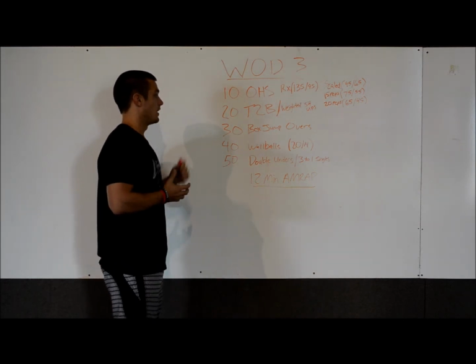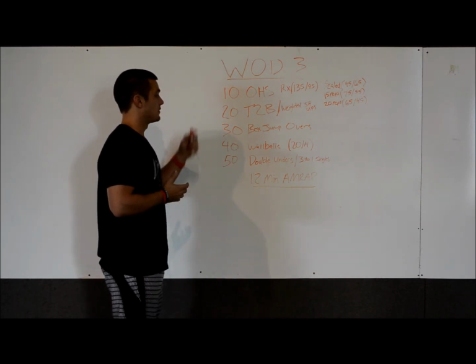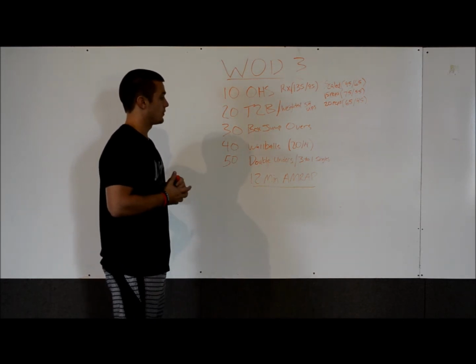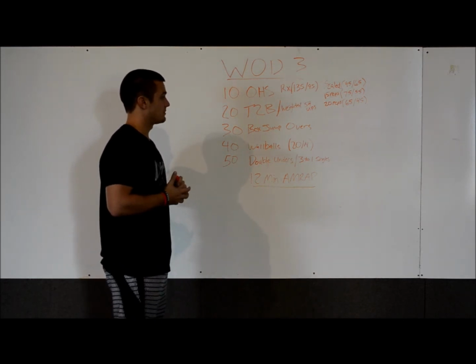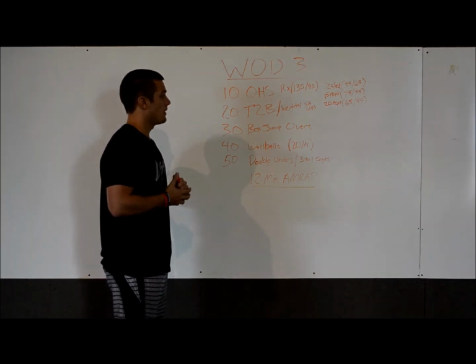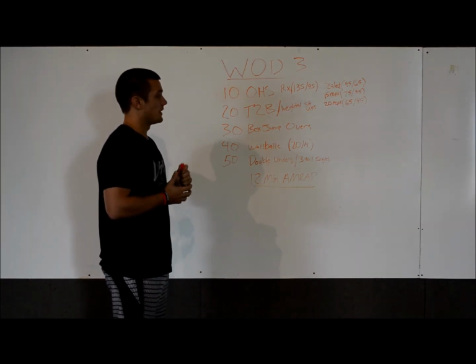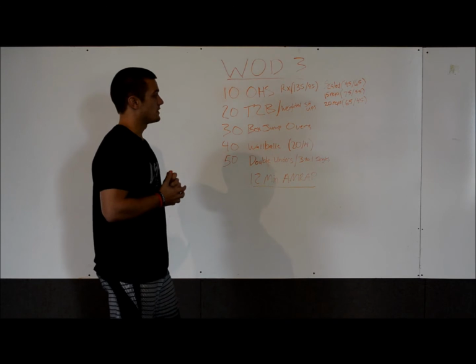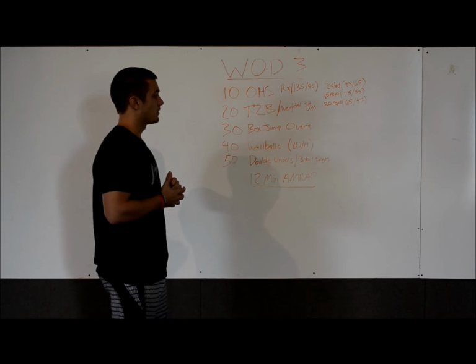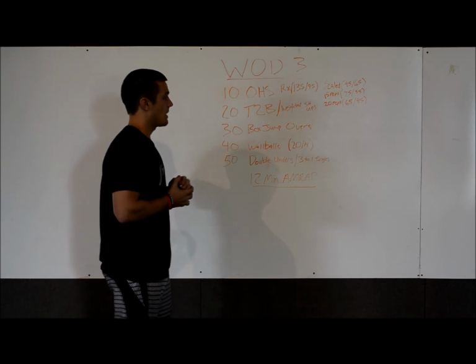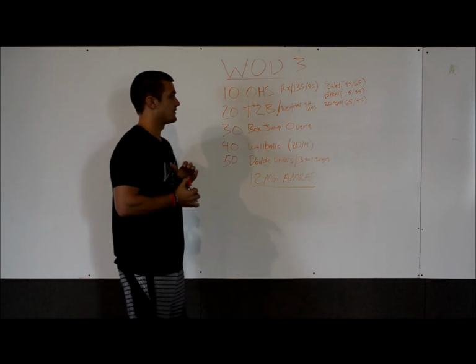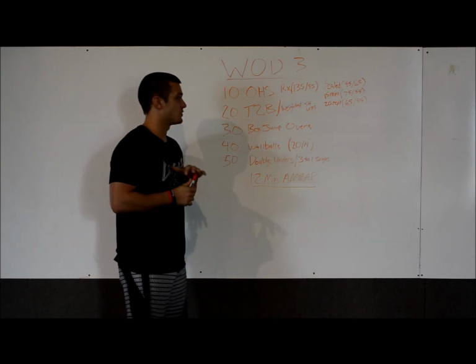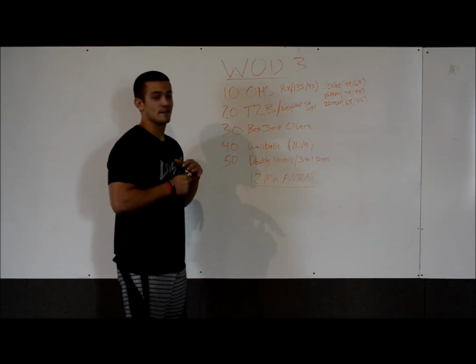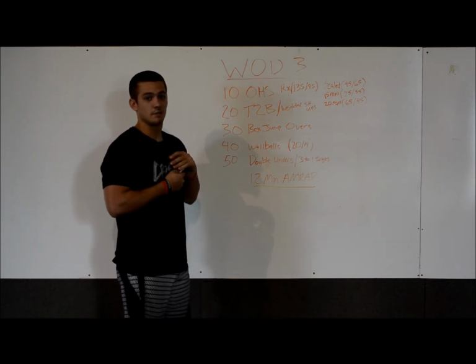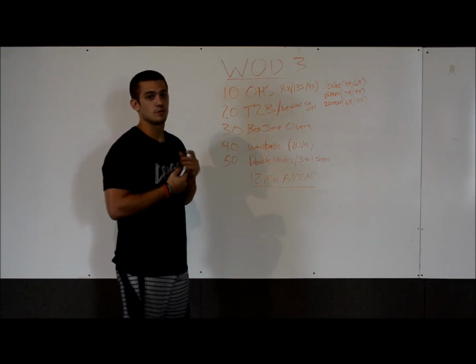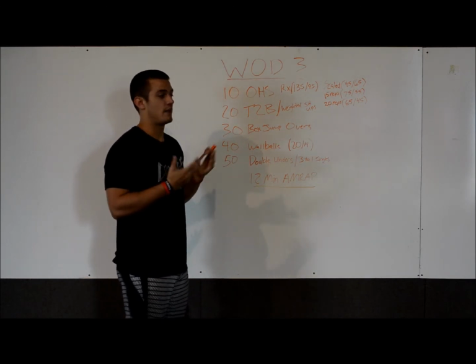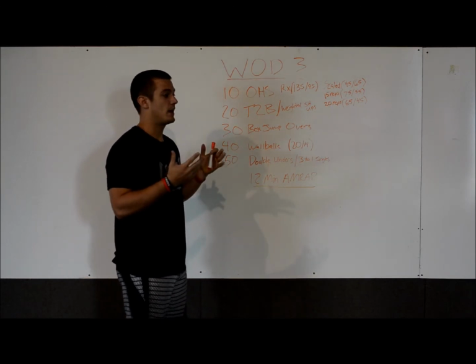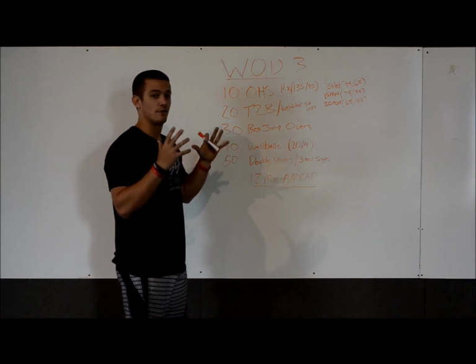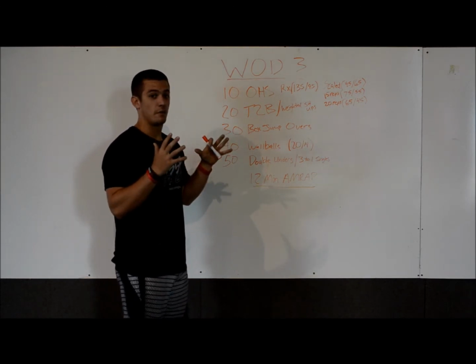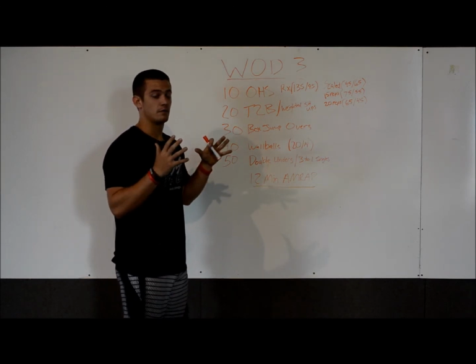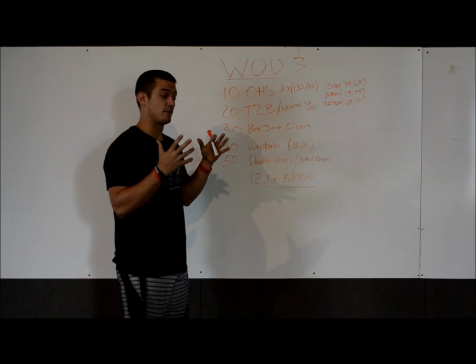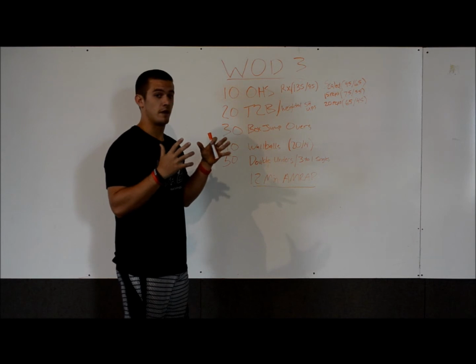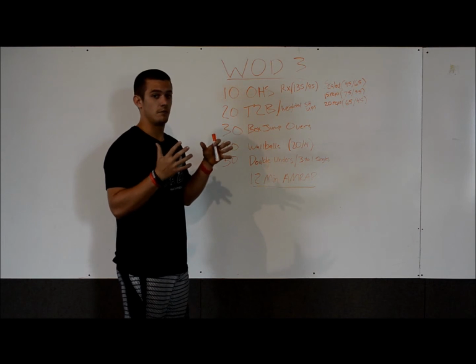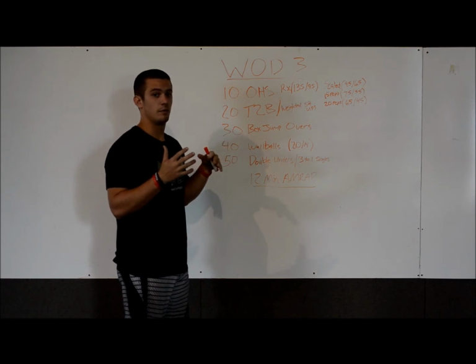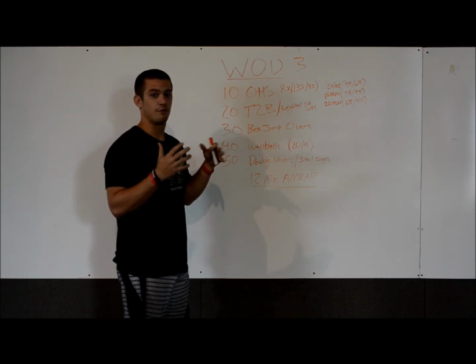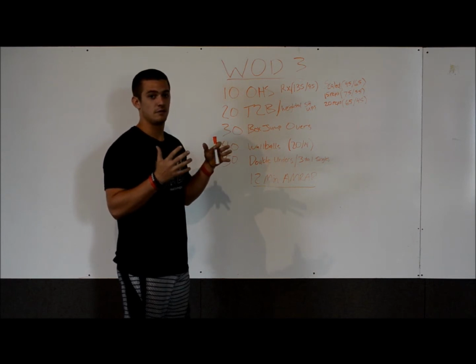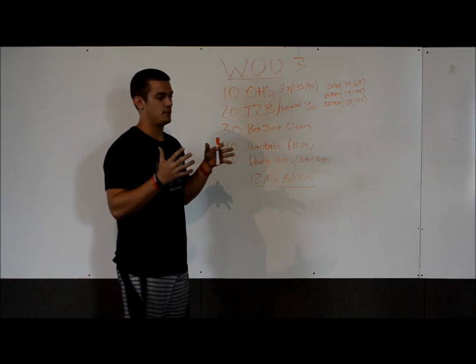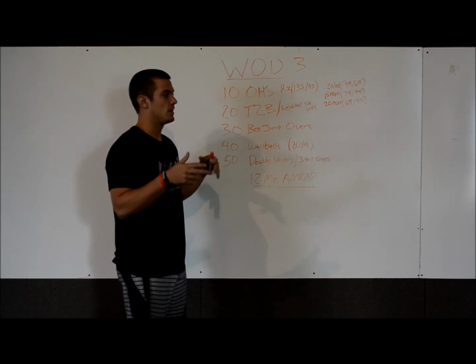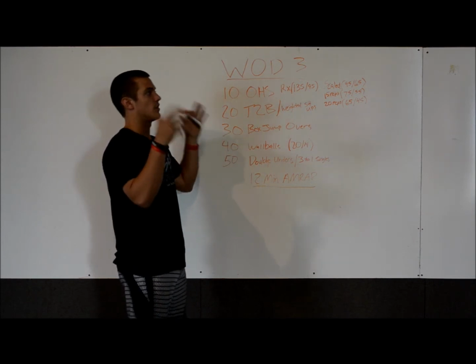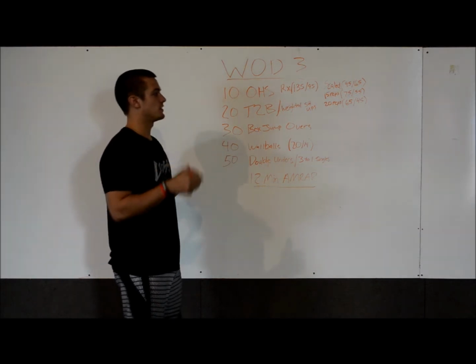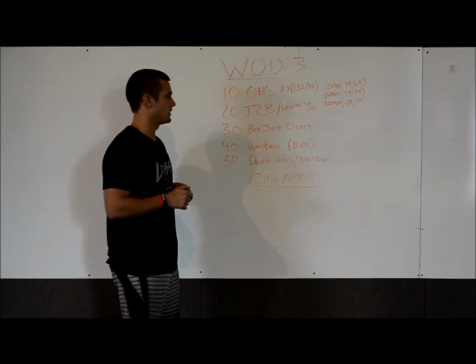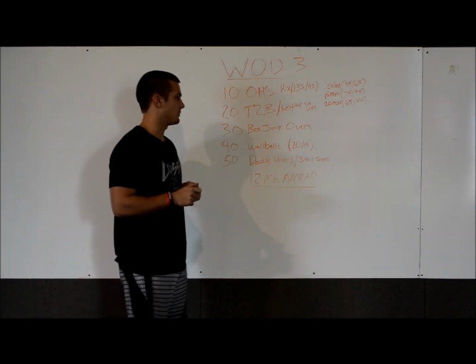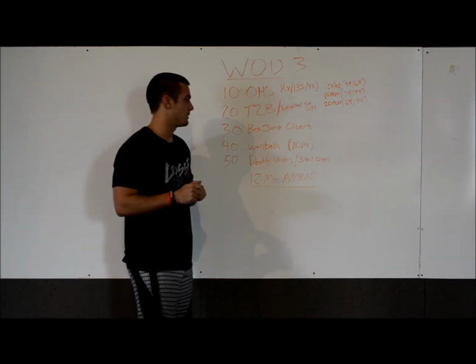On the 20 toes to bar, the scaled and masters divisions will do weighted sit-ups, which will have an ab mat. Men will have a 20-pound med ball, women will have a 14-pound med ball. They'll go back and touch the ground and do the sit-up with the med ball.